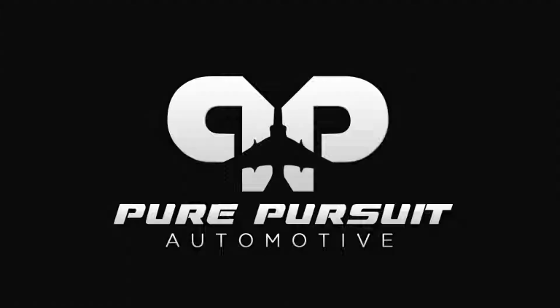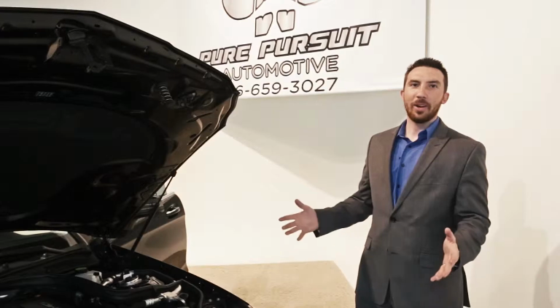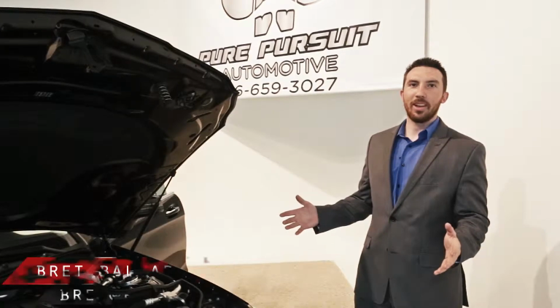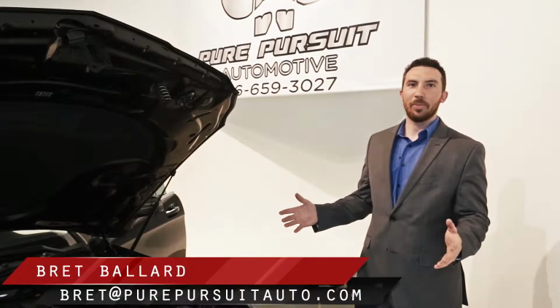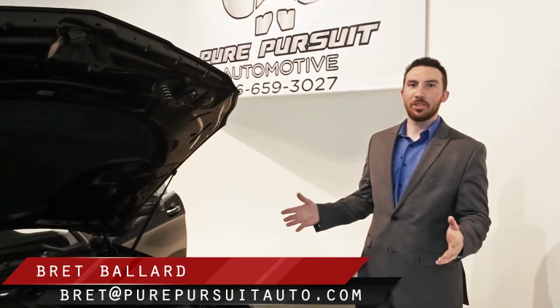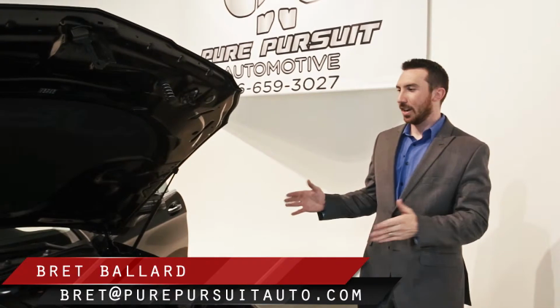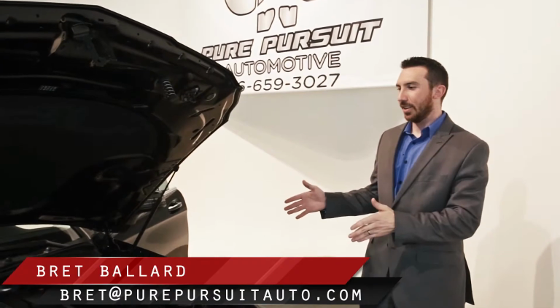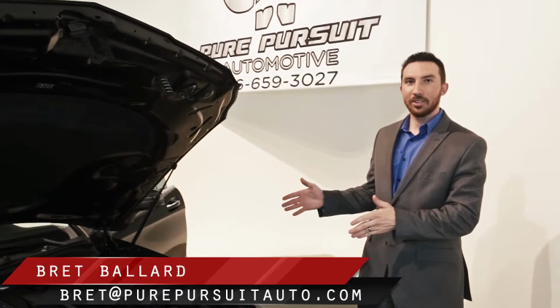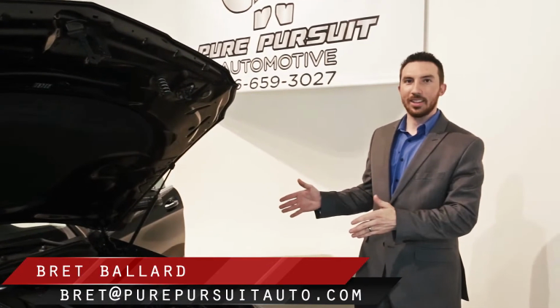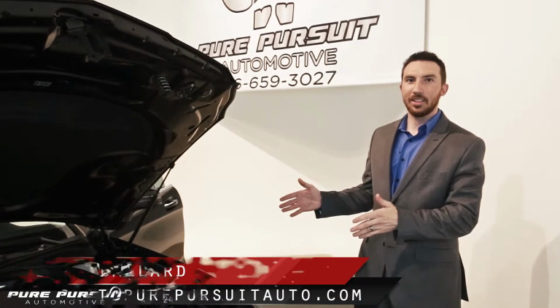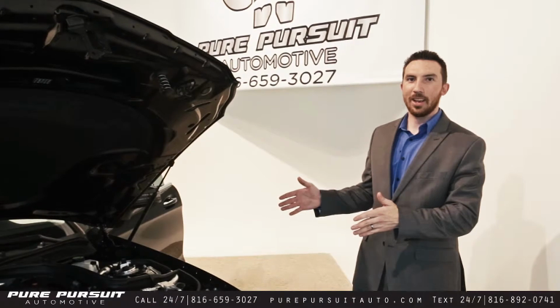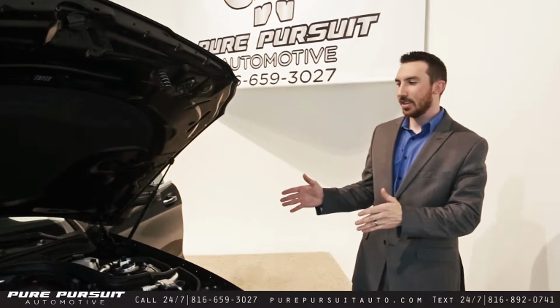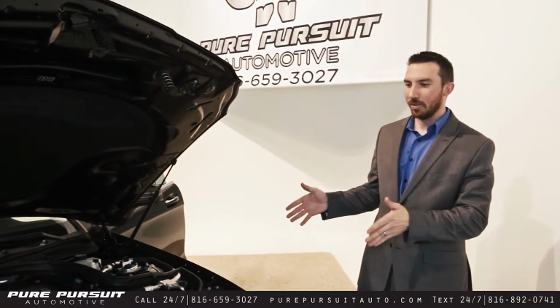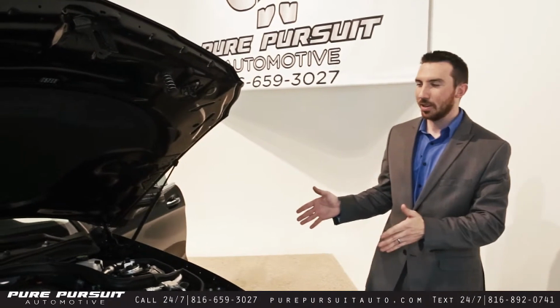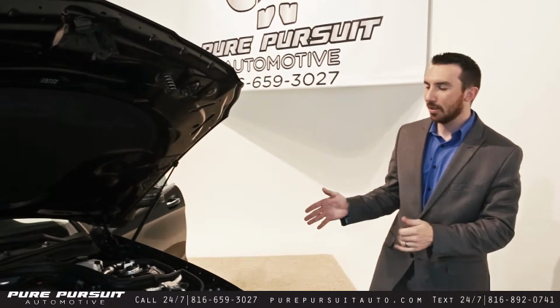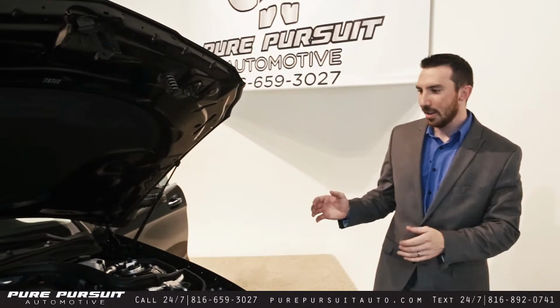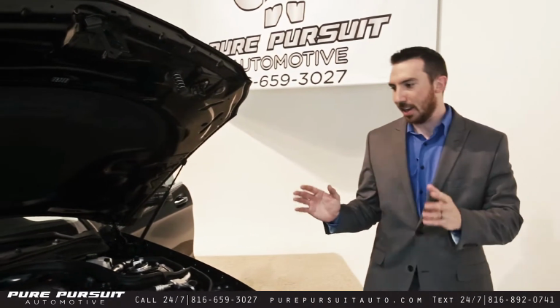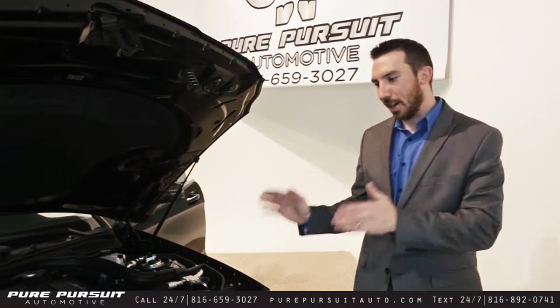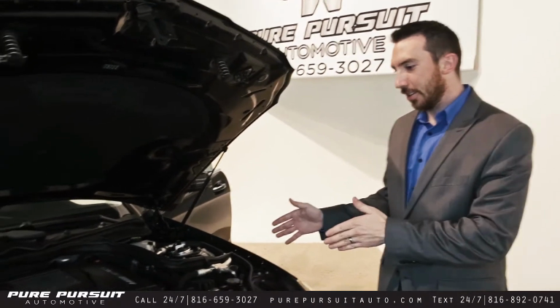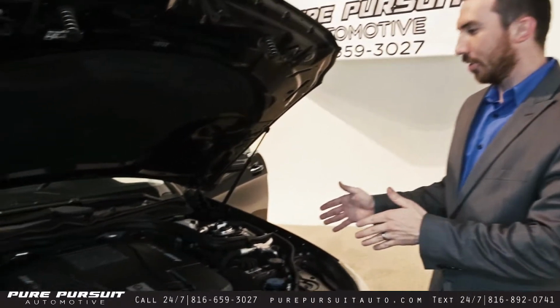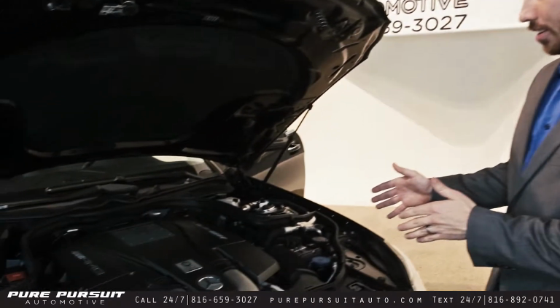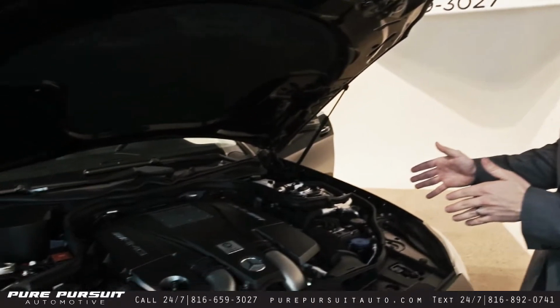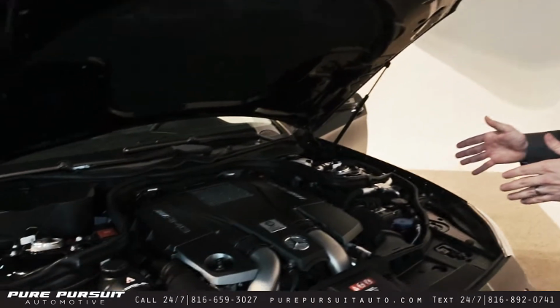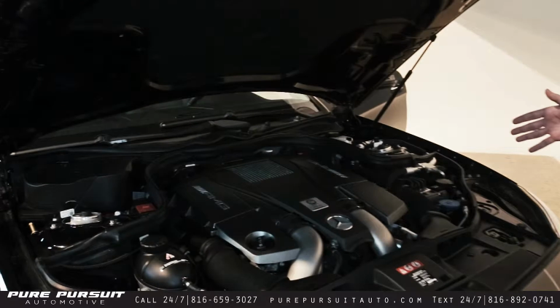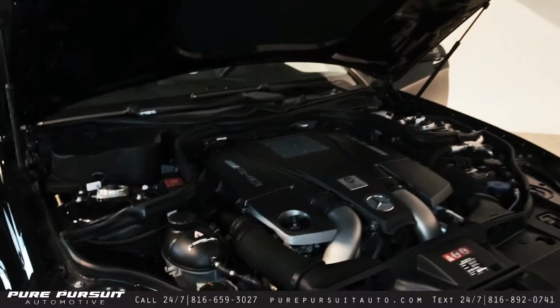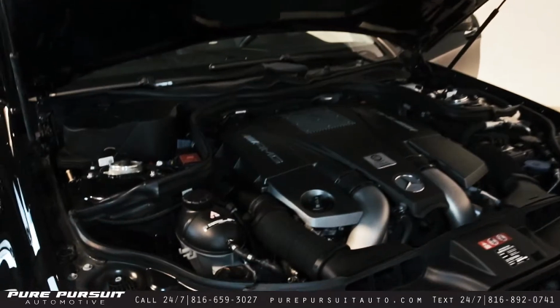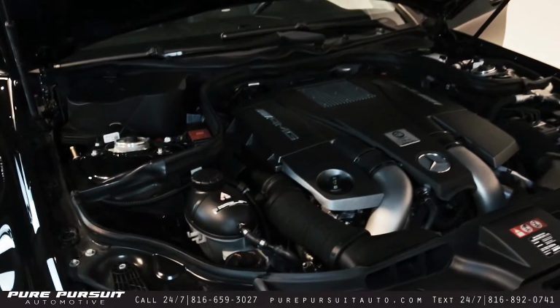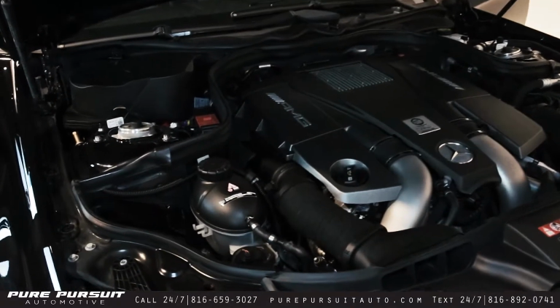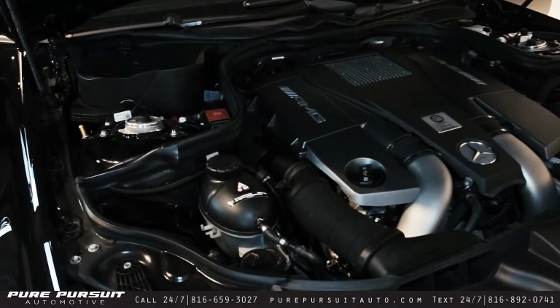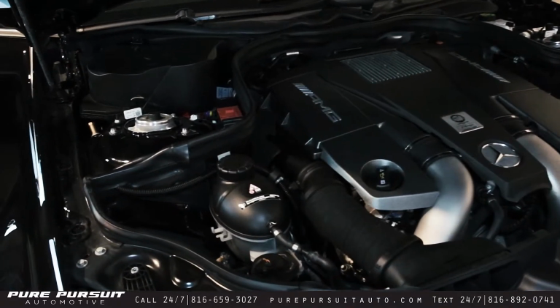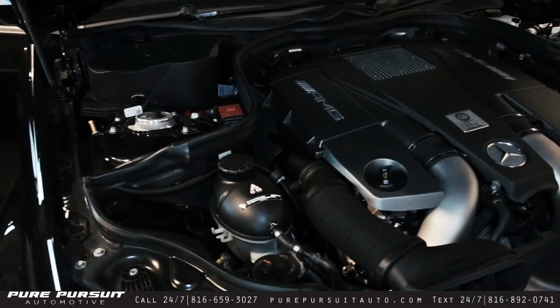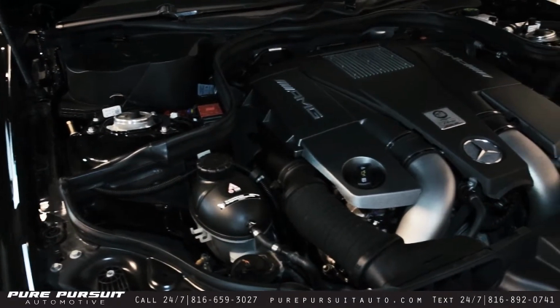Hey everybody, Brett here at Pure Pursuit. We got in another CLS 63 AMG — this time we've got a 2012. Right in here under the hood we've got the 5.5 liter V8 twin turbo, 518 horsepower.